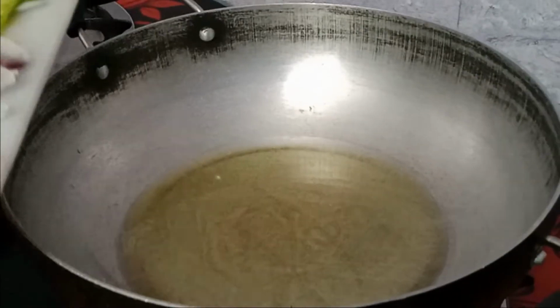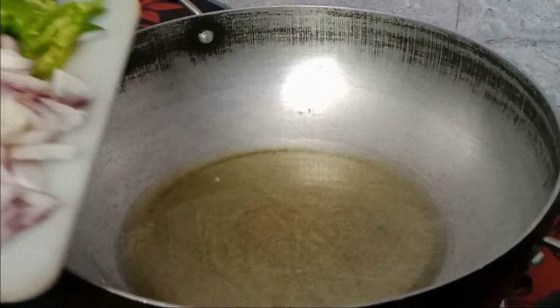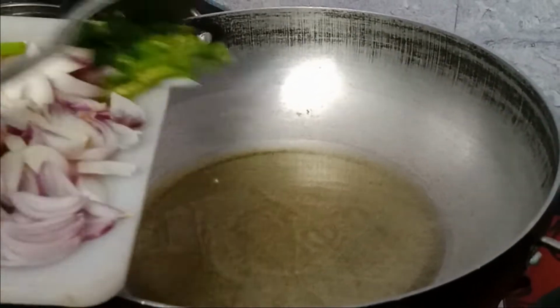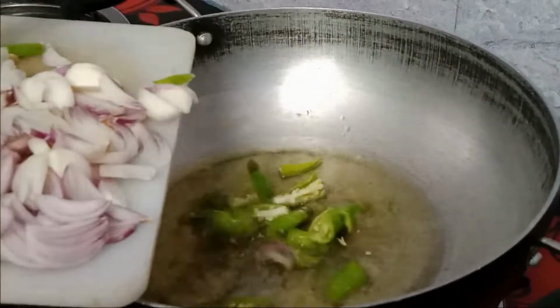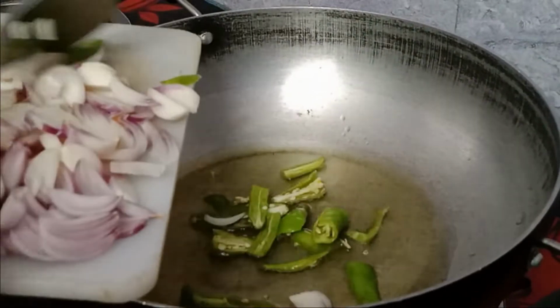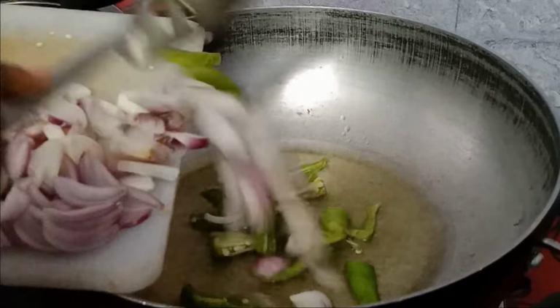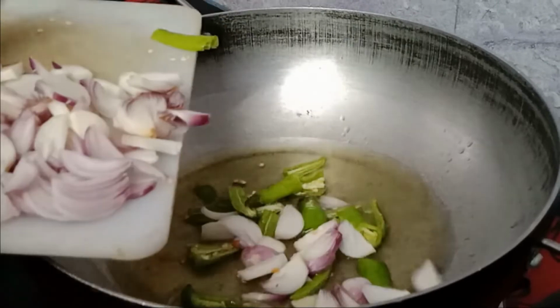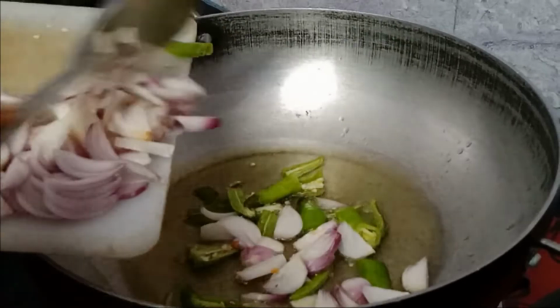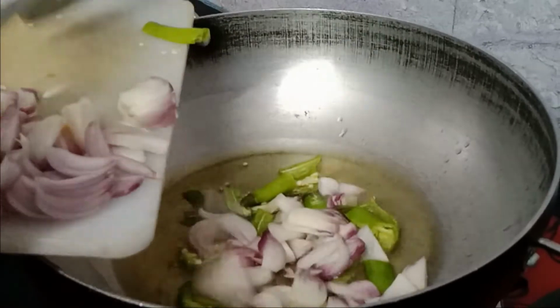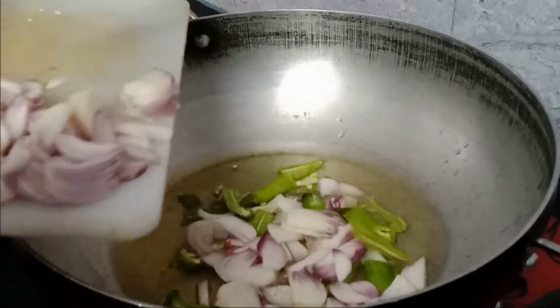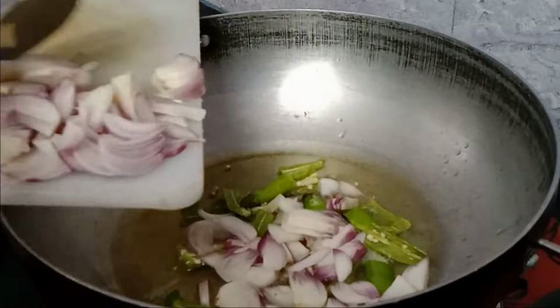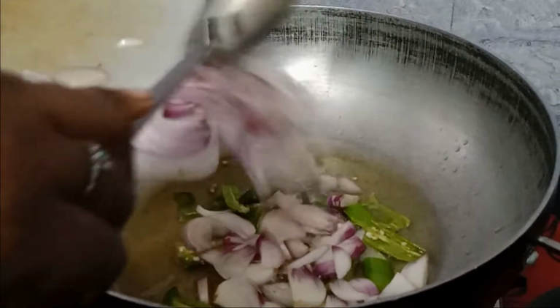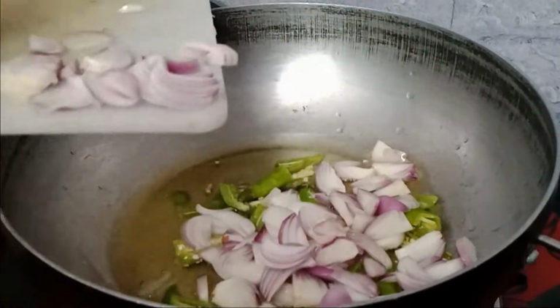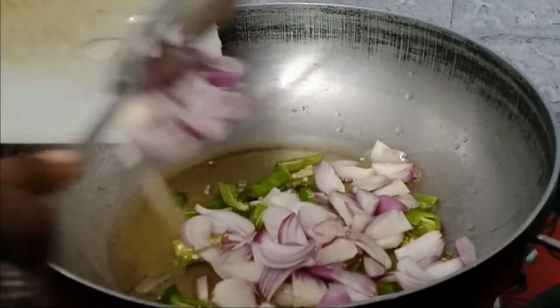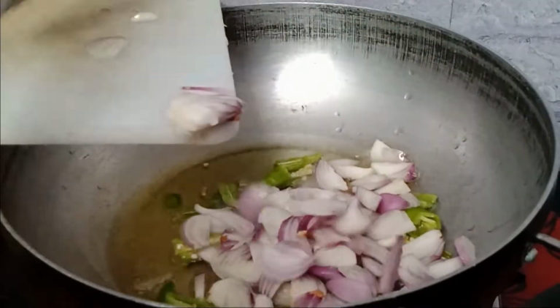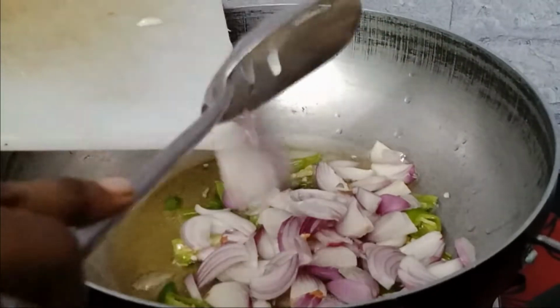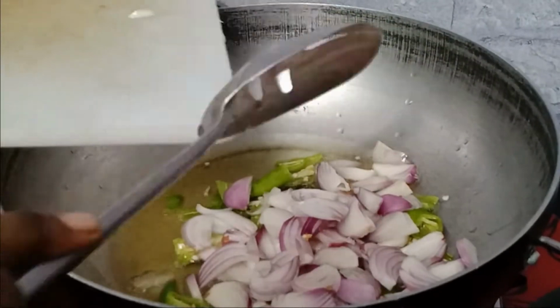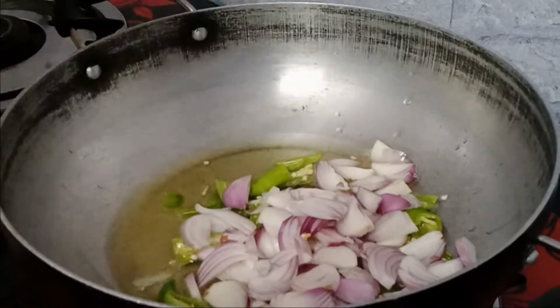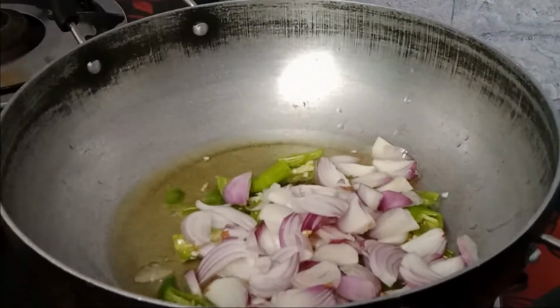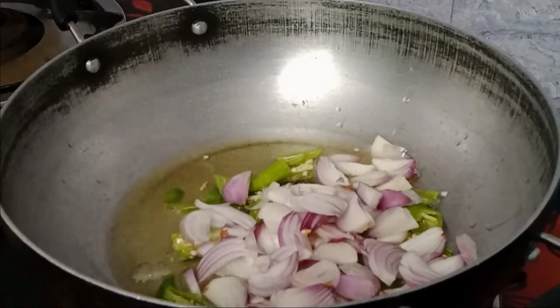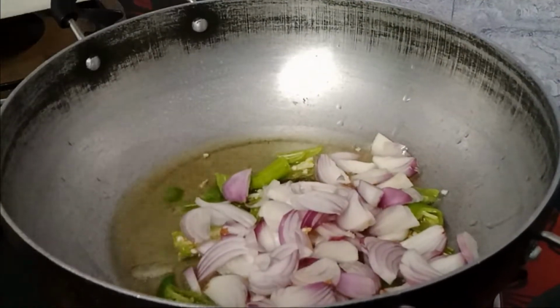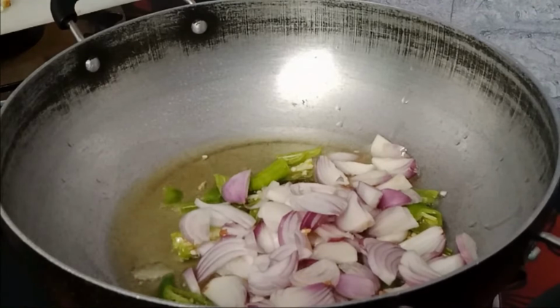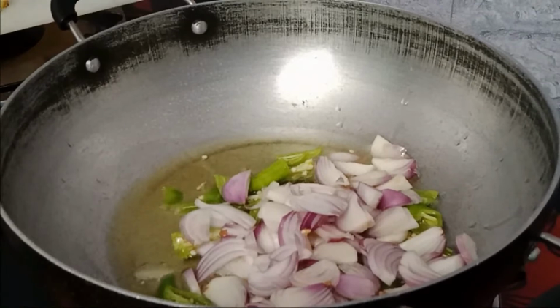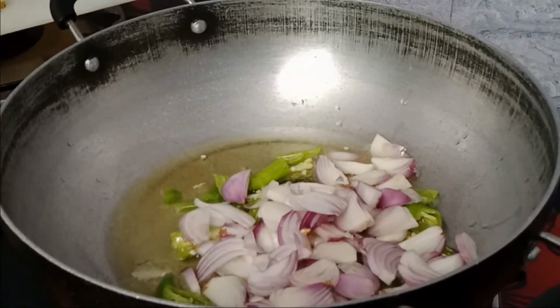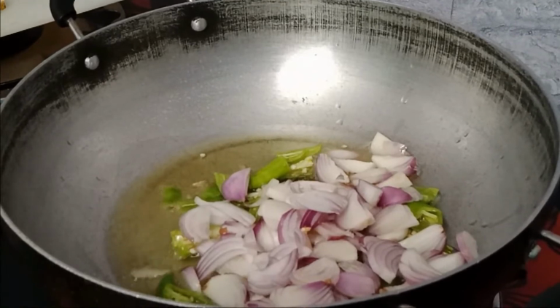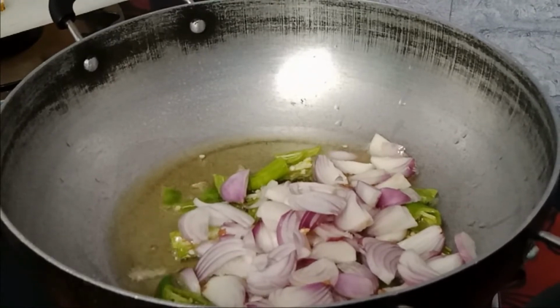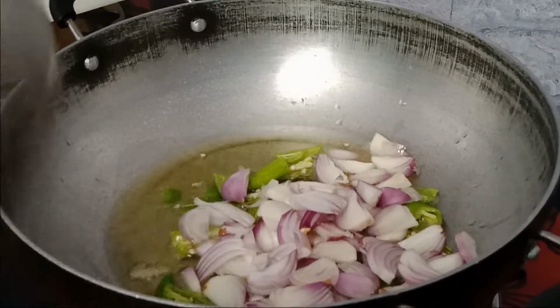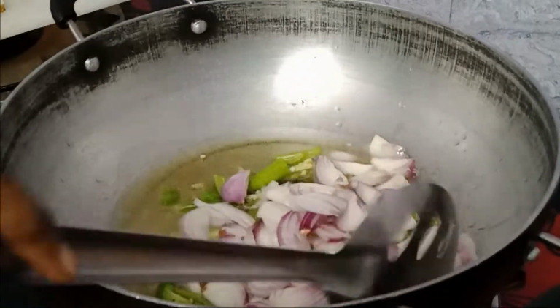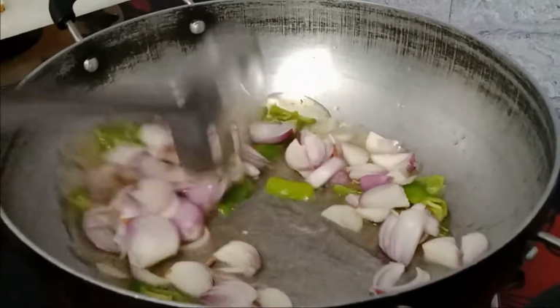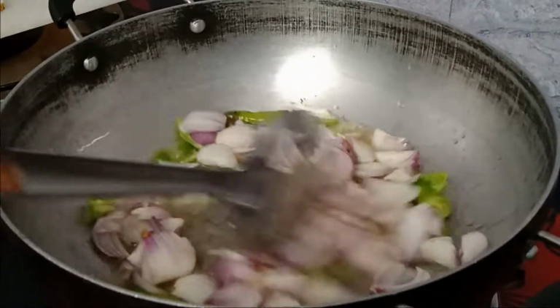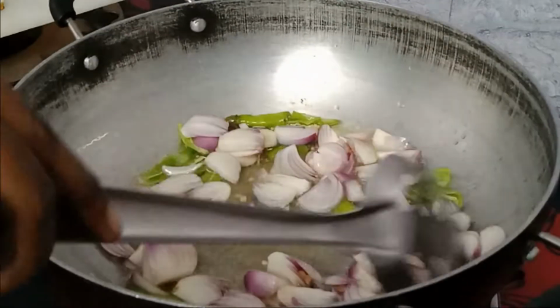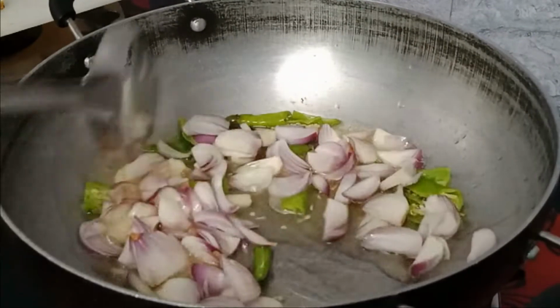We cut the onion and add it to the pan. We need to cook and fry the onion in the pan.